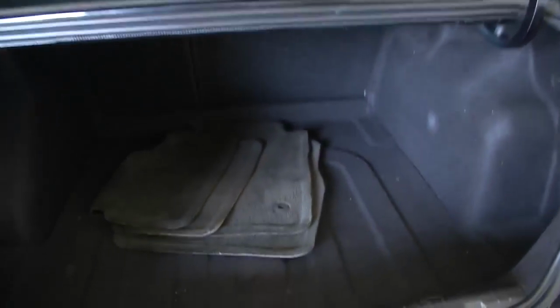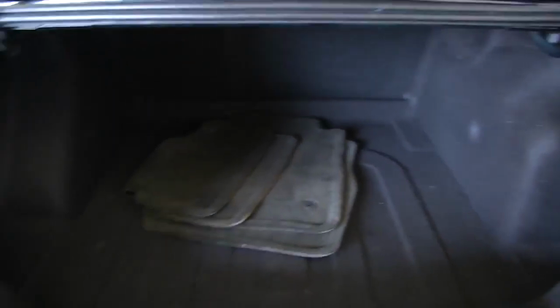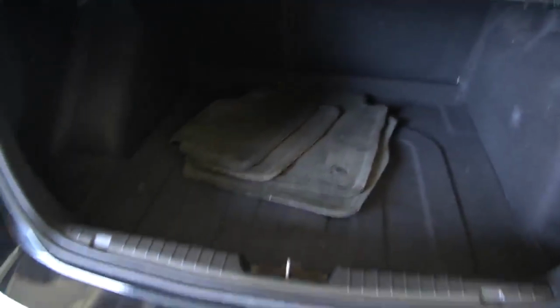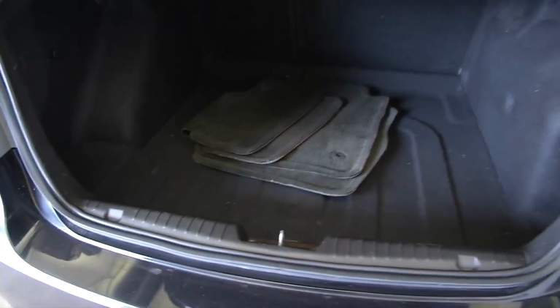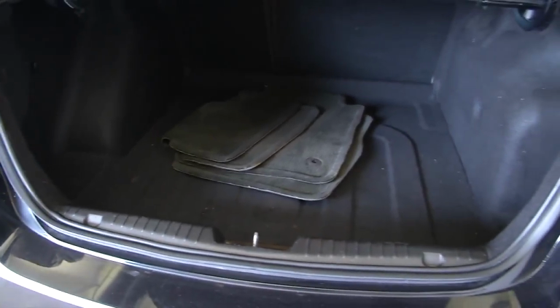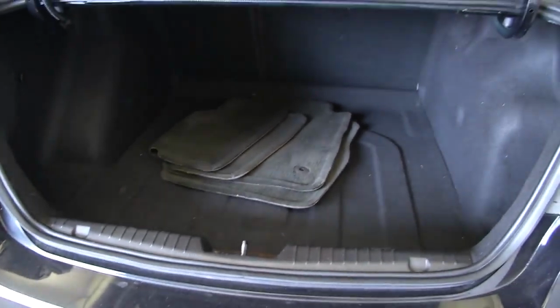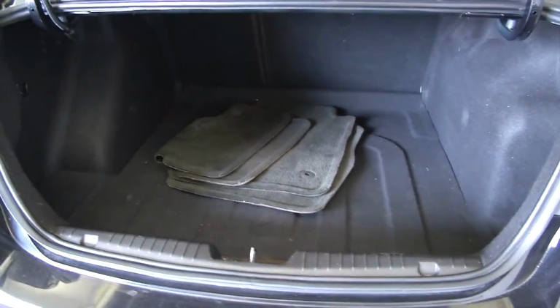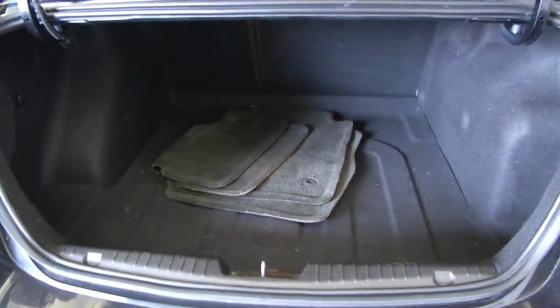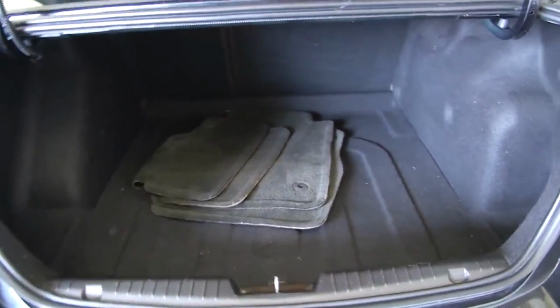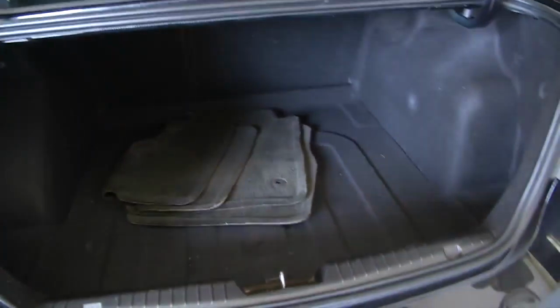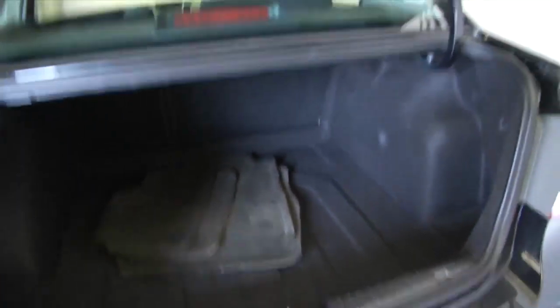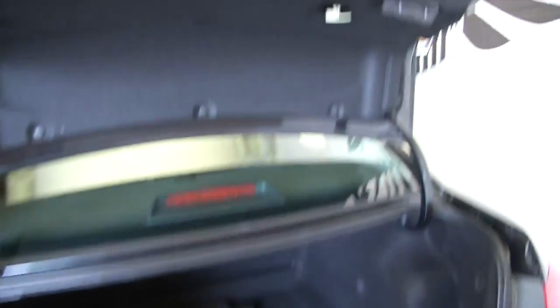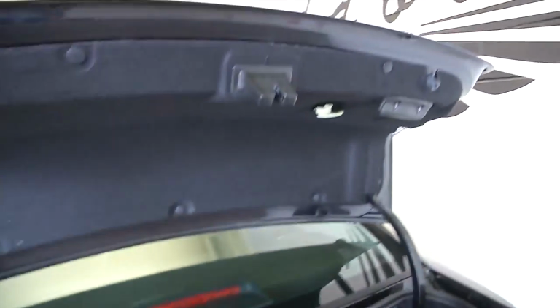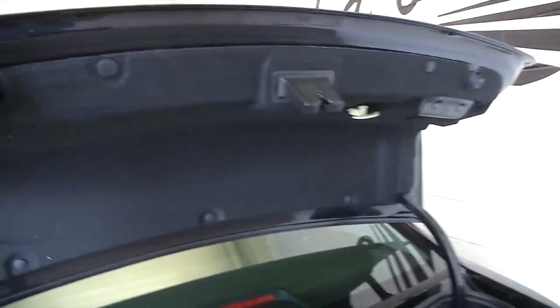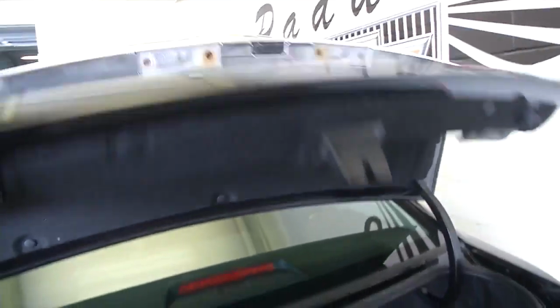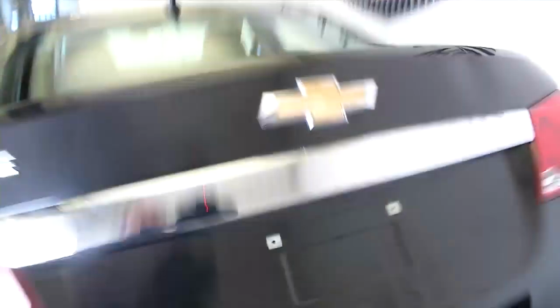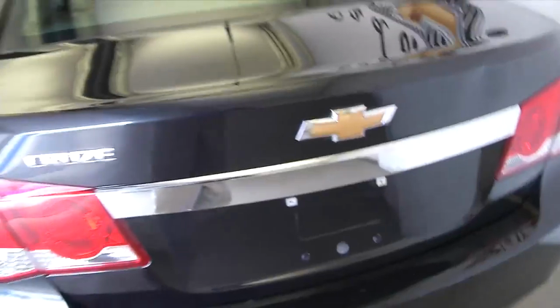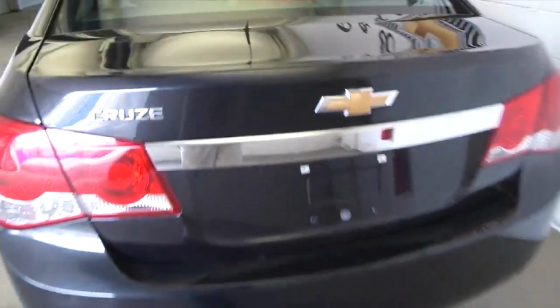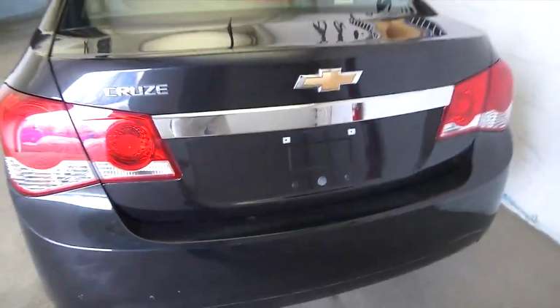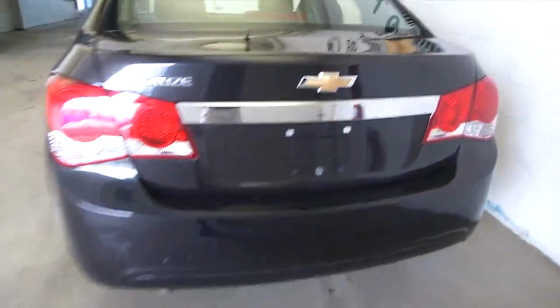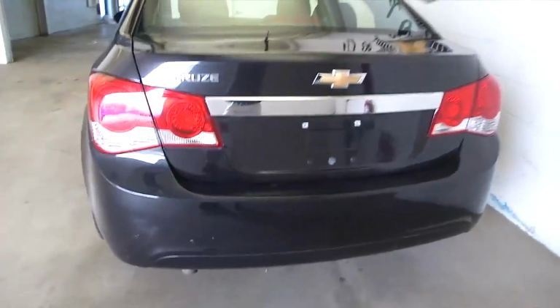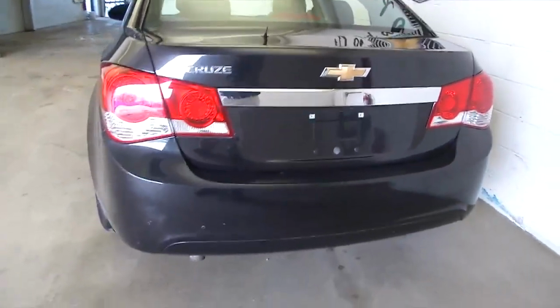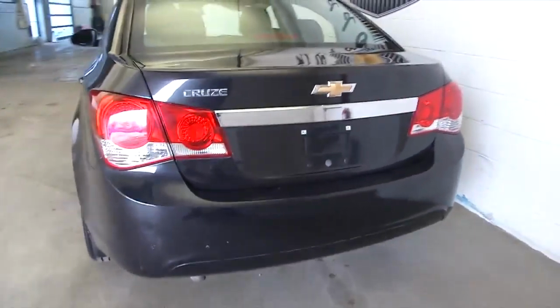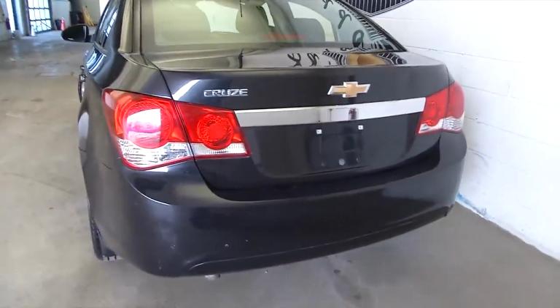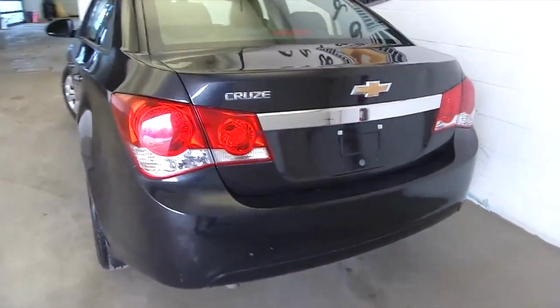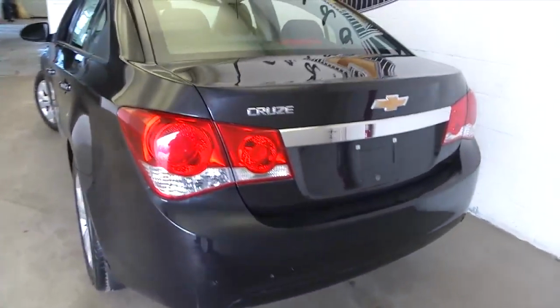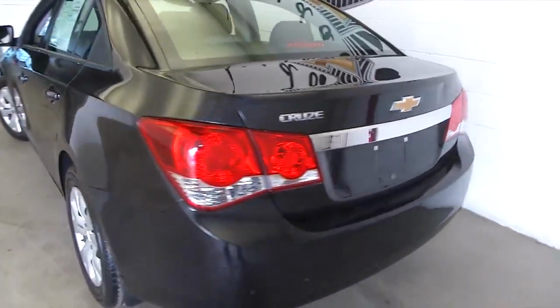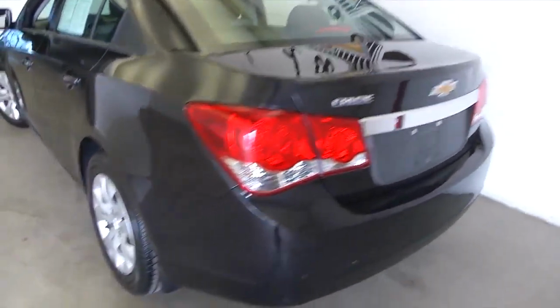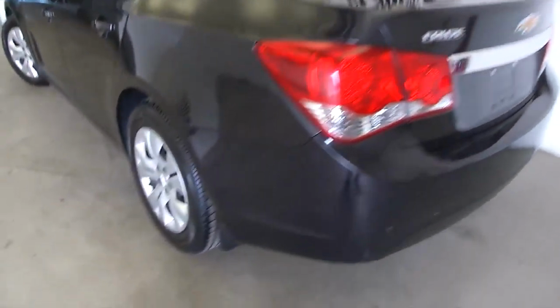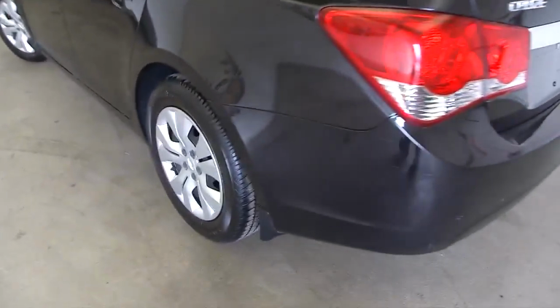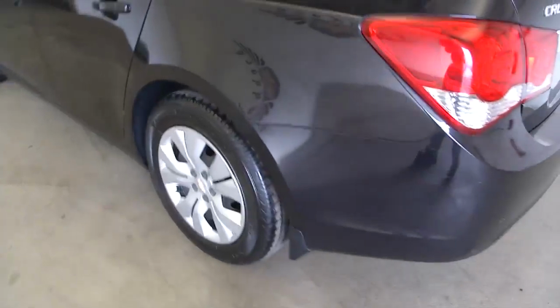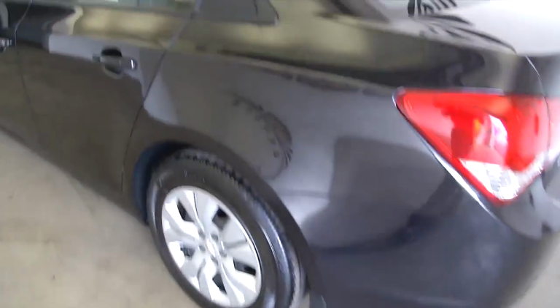We're going to start in the trunk space. Very clean, plenty of space, and the original car mats. Chrome trim on the rear end. We don't see any scratches, any dings. Vehicle looks to be in very good condition.